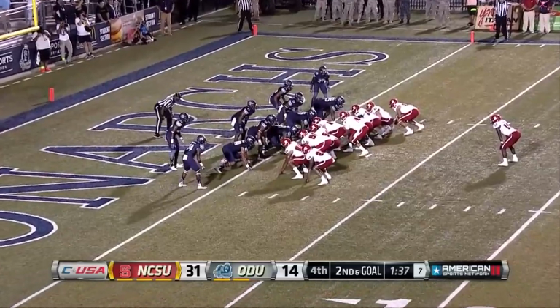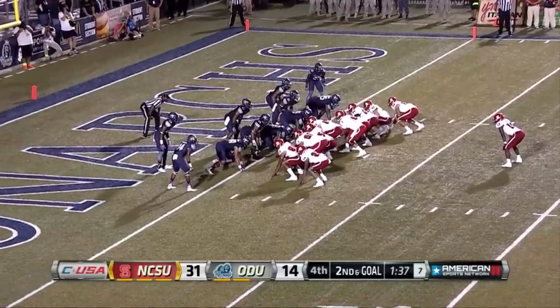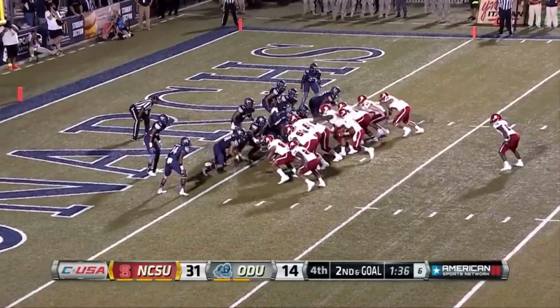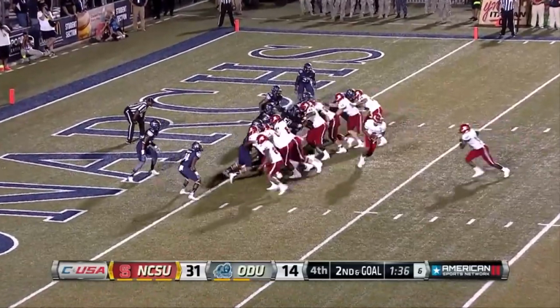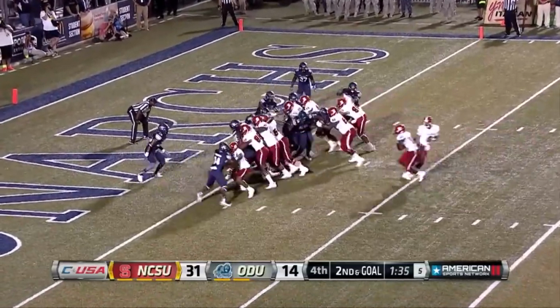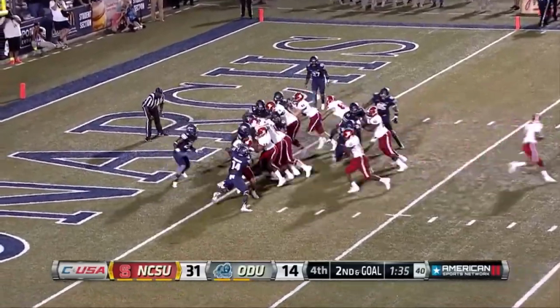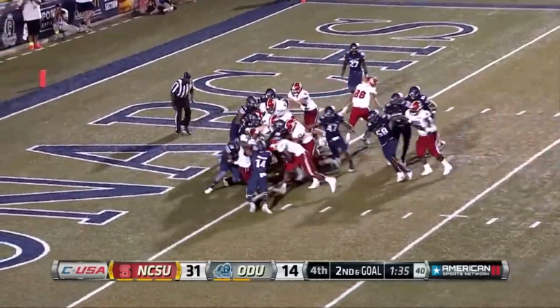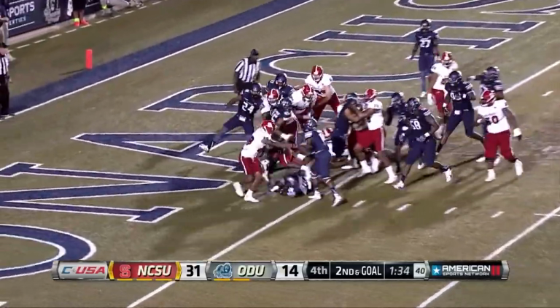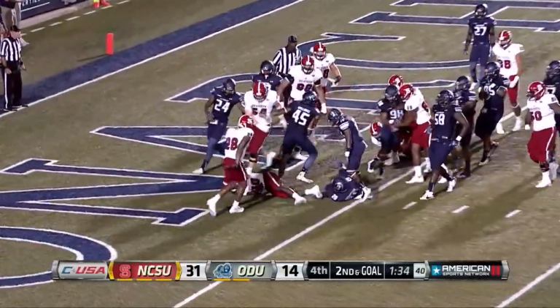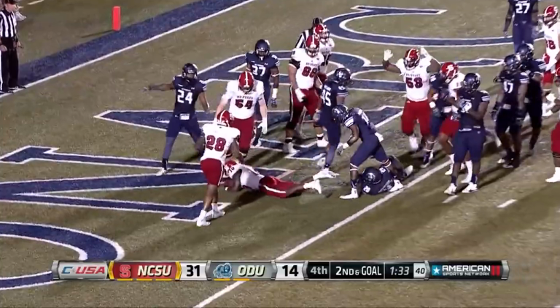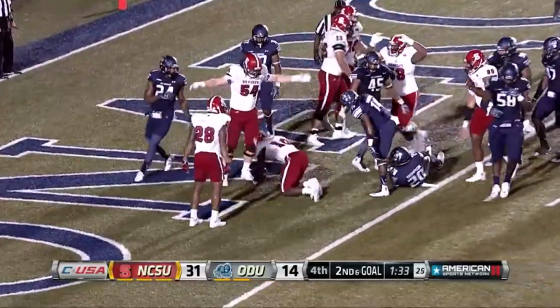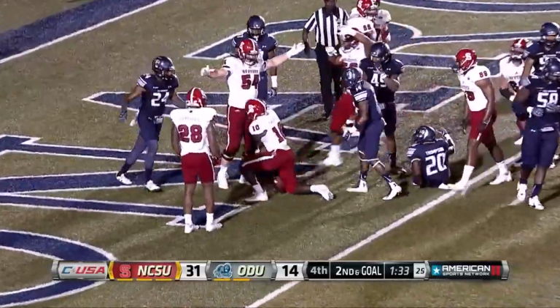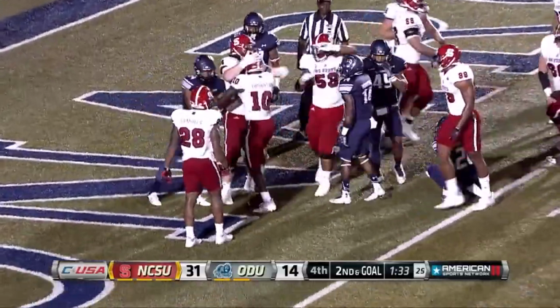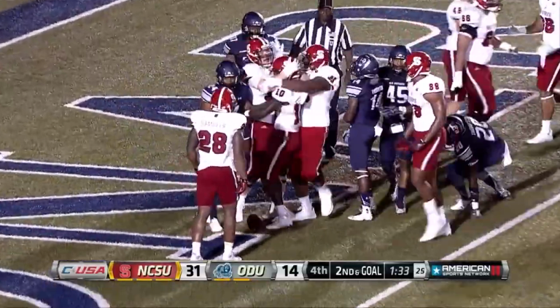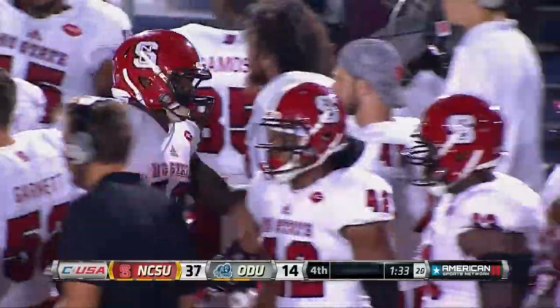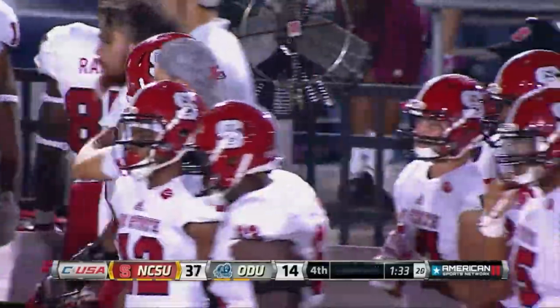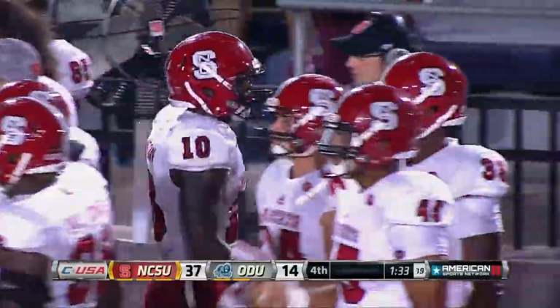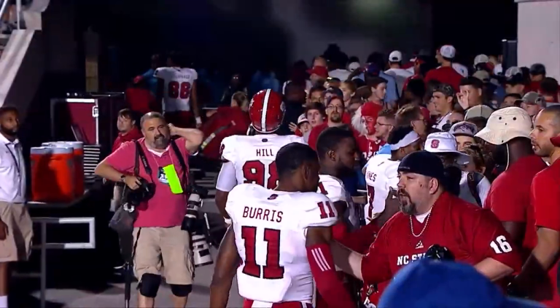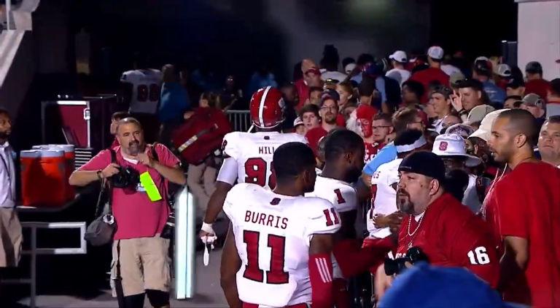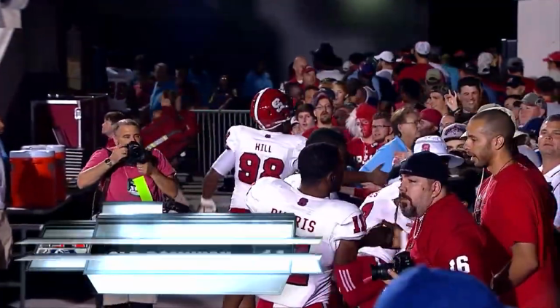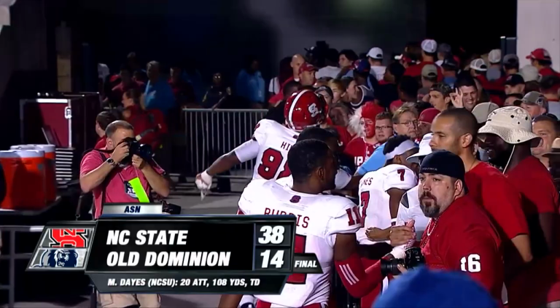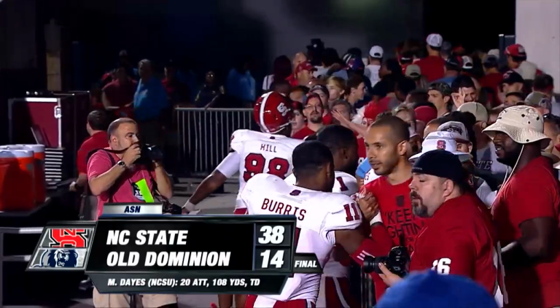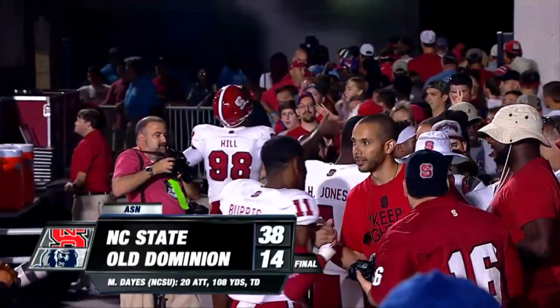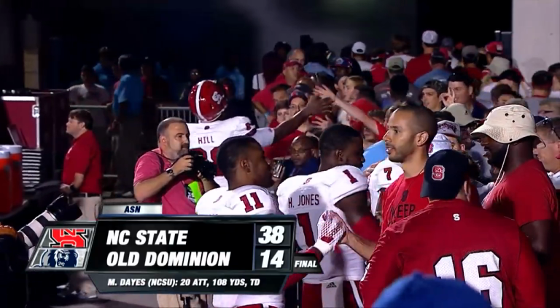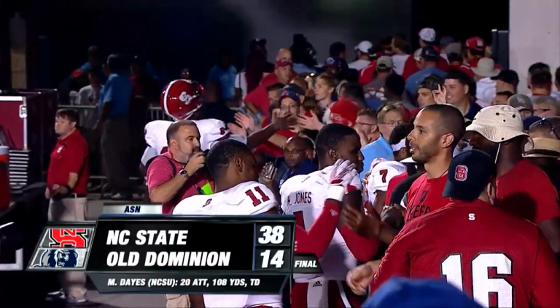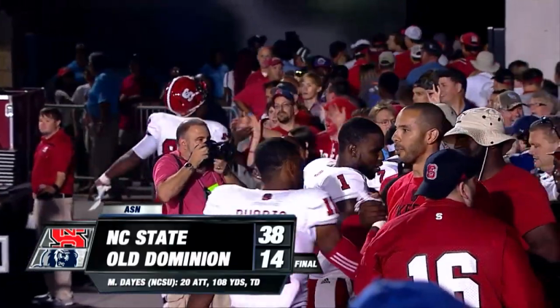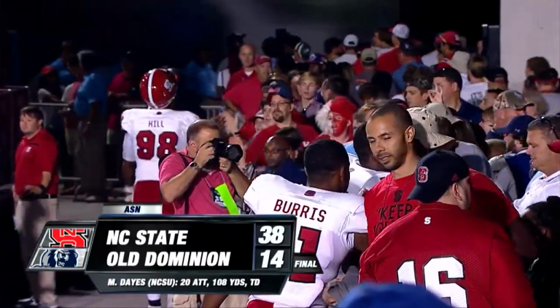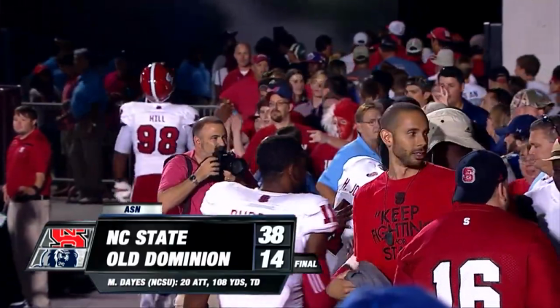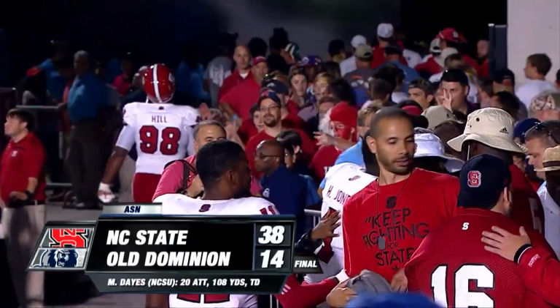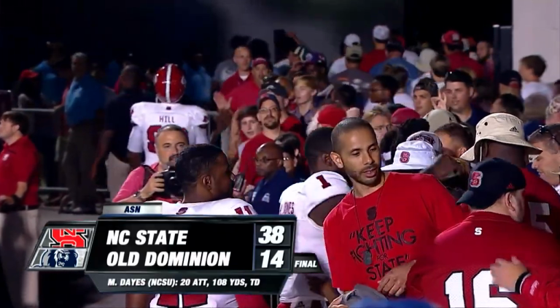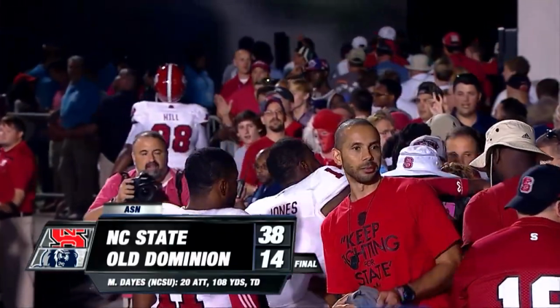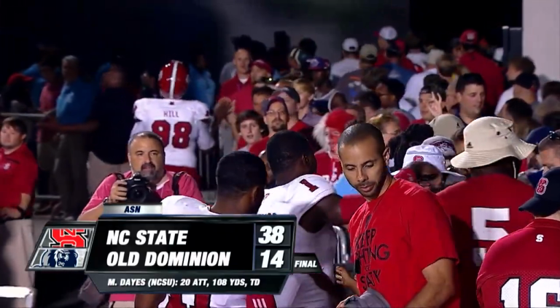How about Shadrach Thornton? He's back in the lineup after missing the first two games. He scores from a yard out and had 92 yards in the game. The Pack, 3-0 — back-to-back seasons starting 3-0 for the first time since 1999 and 2000. 38-14, the final.